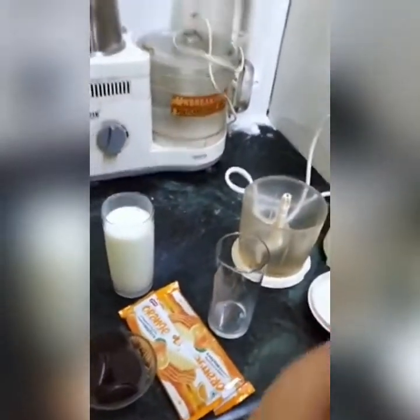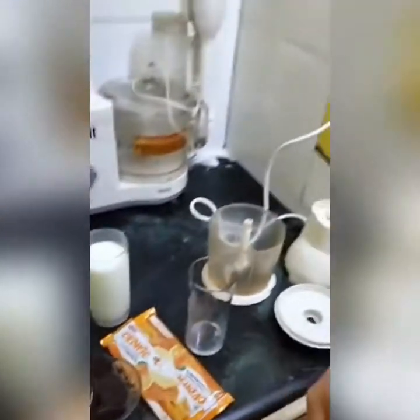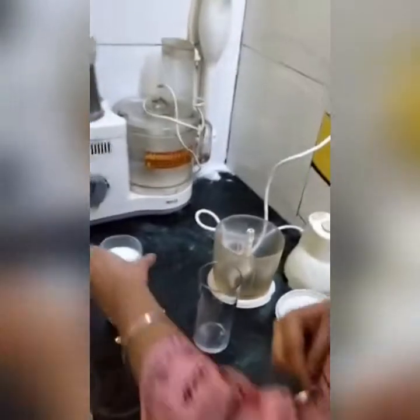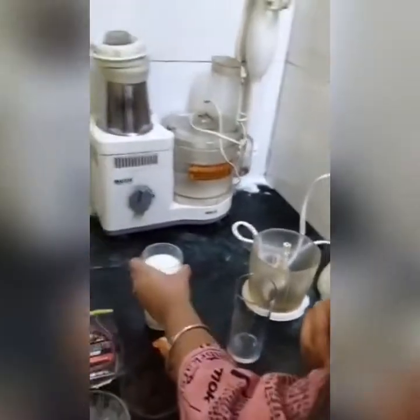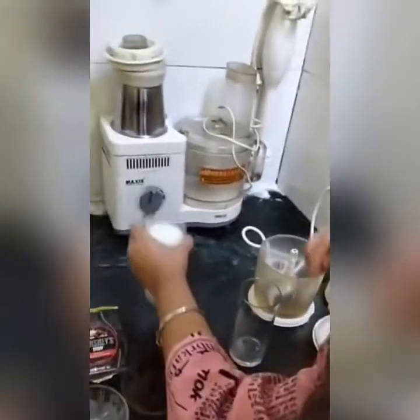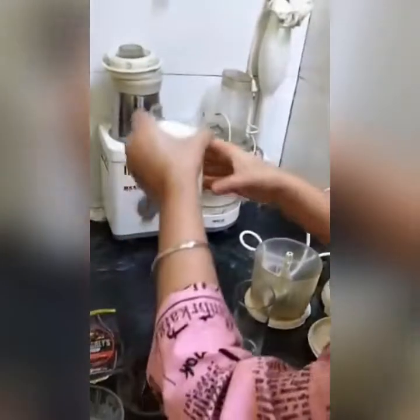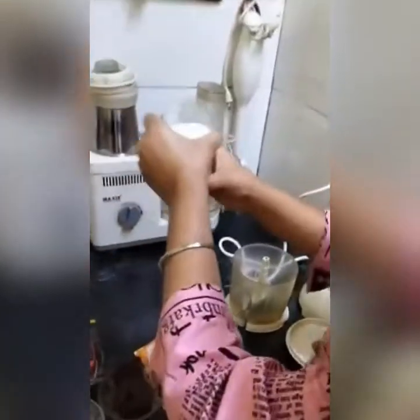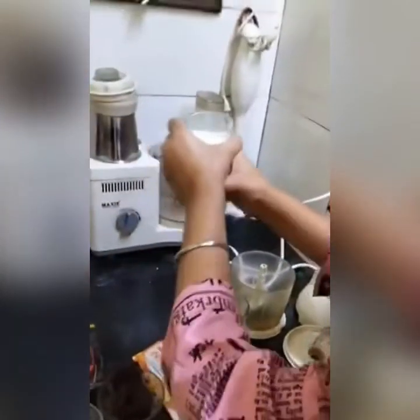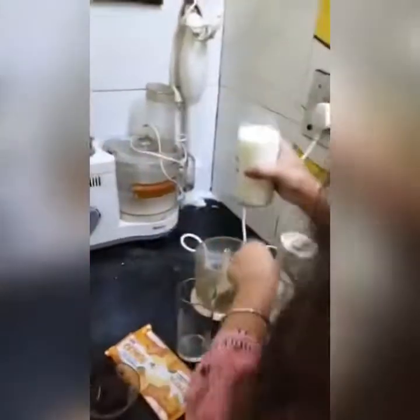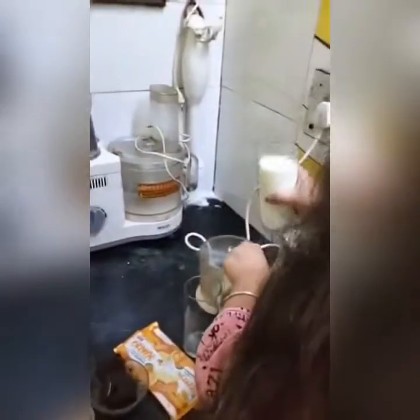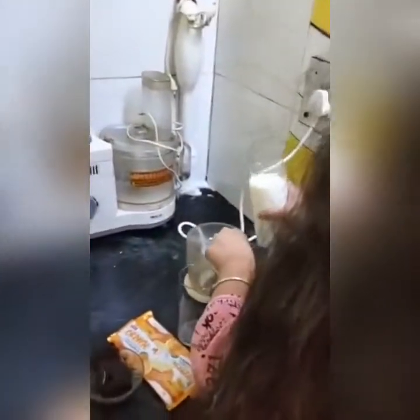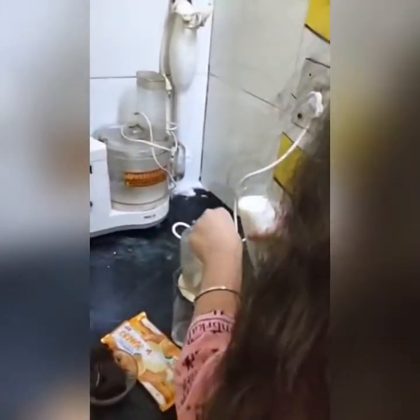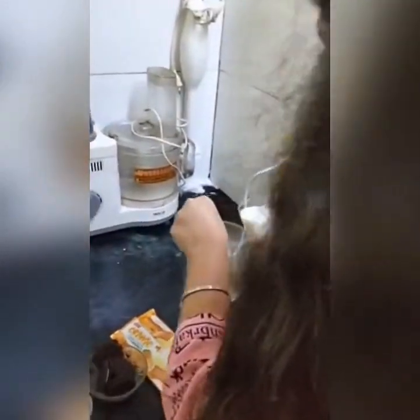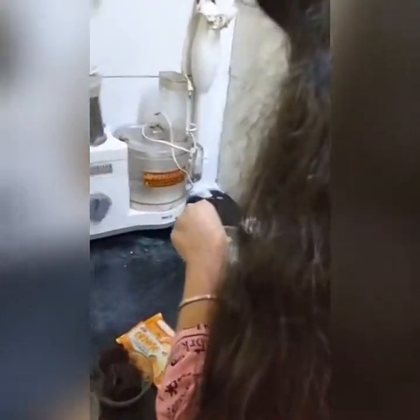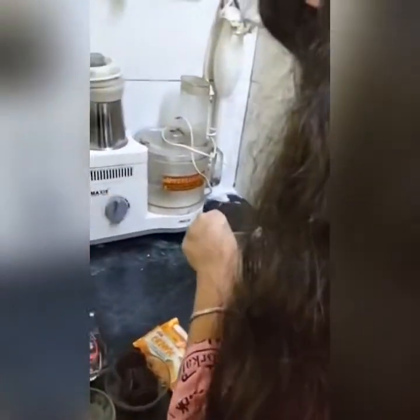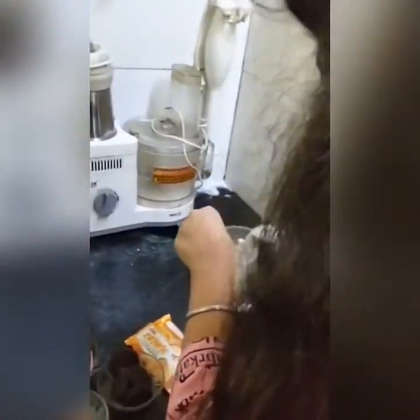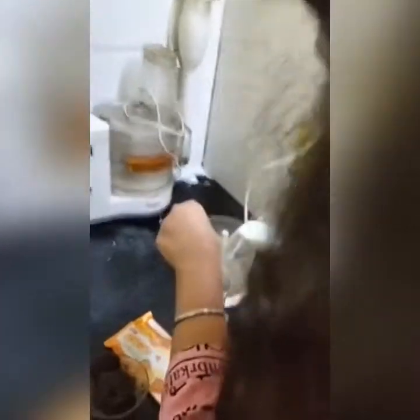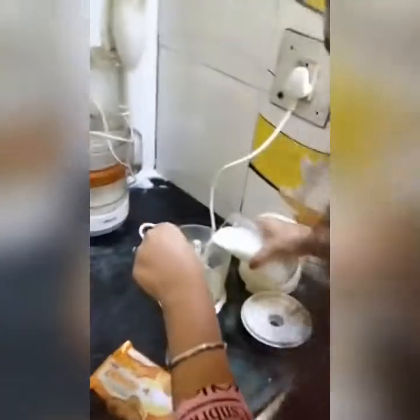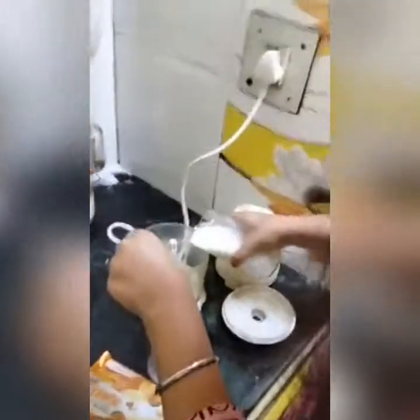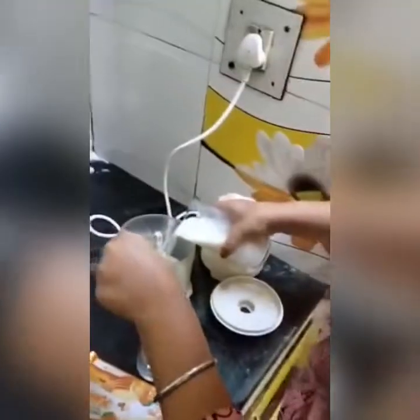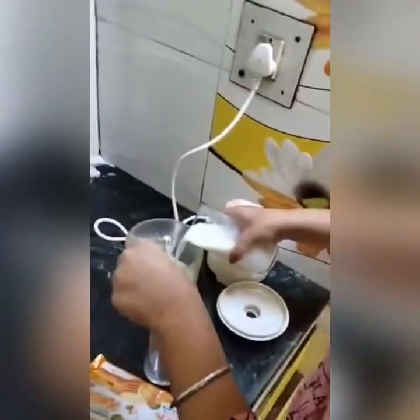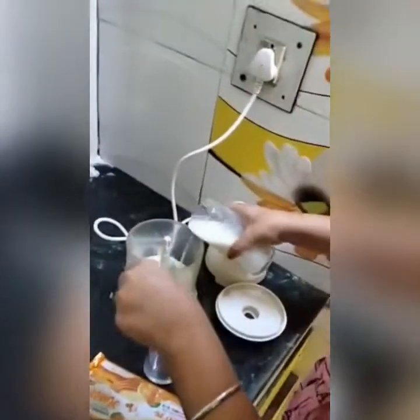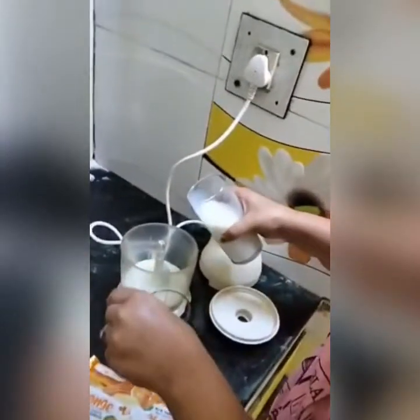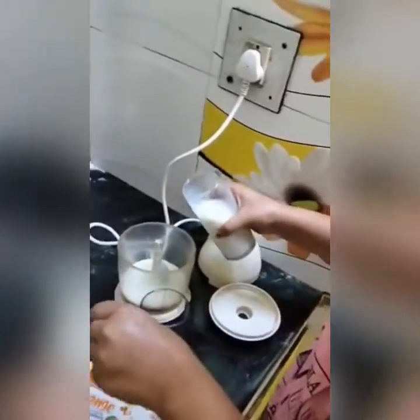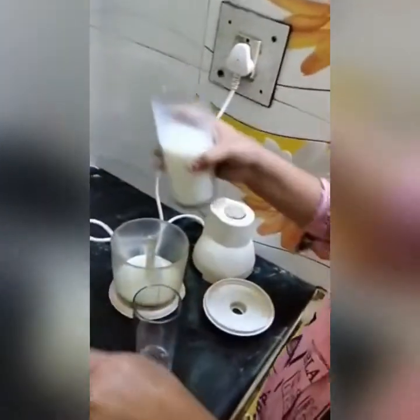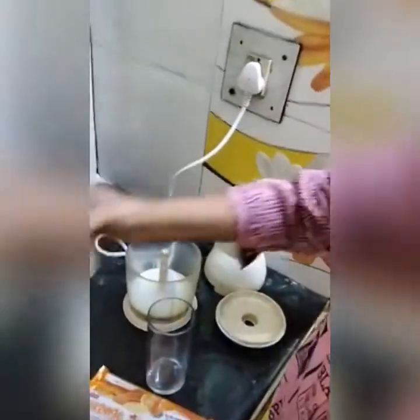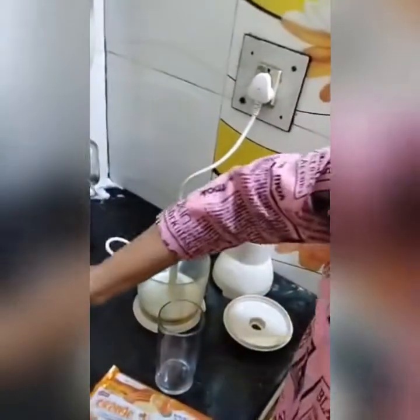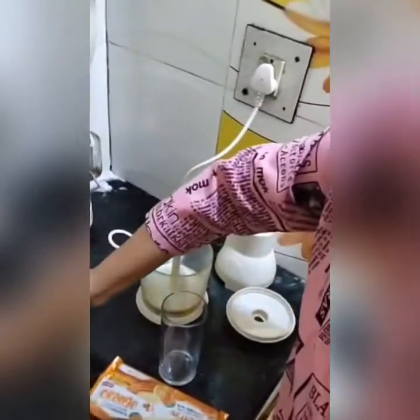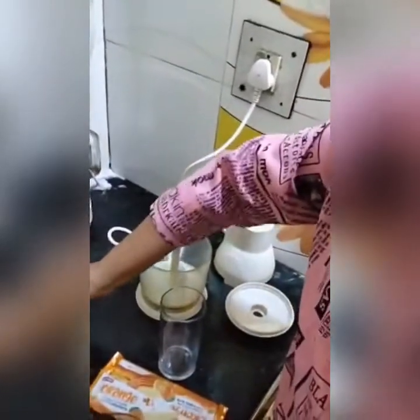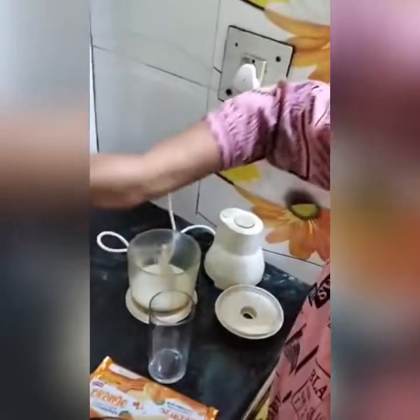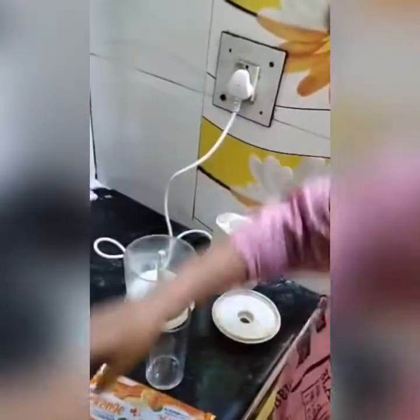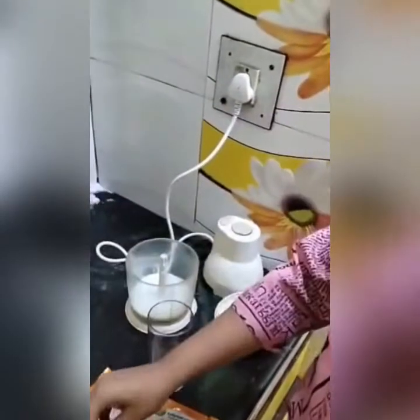First, we will put milk in the blender. Now, we will put some Oreo biscuits.